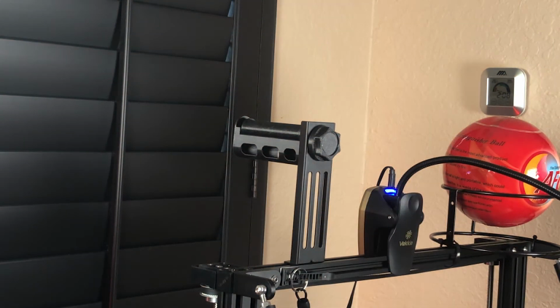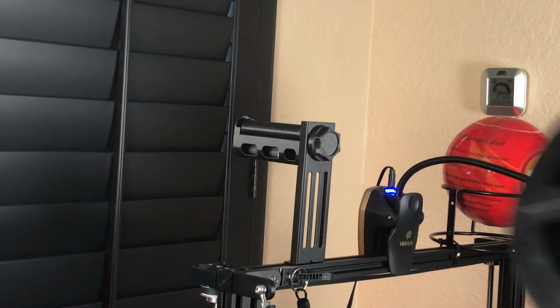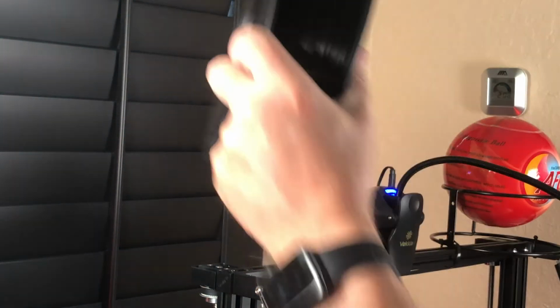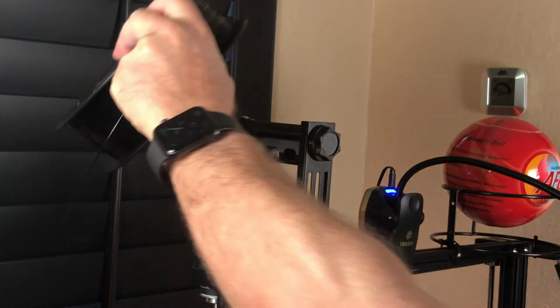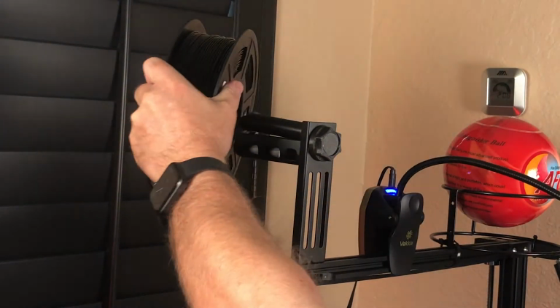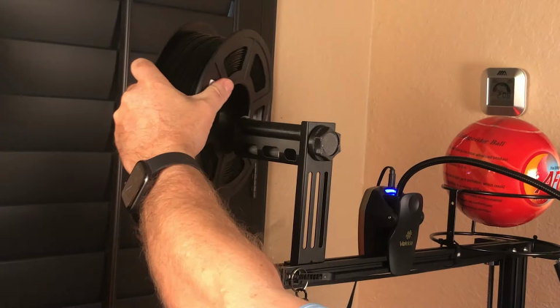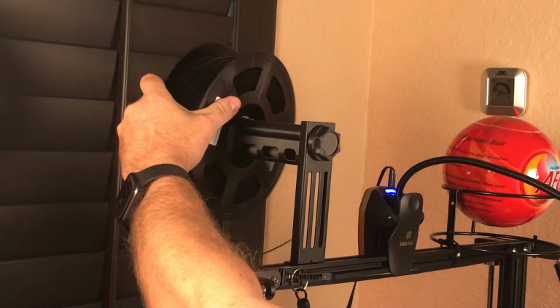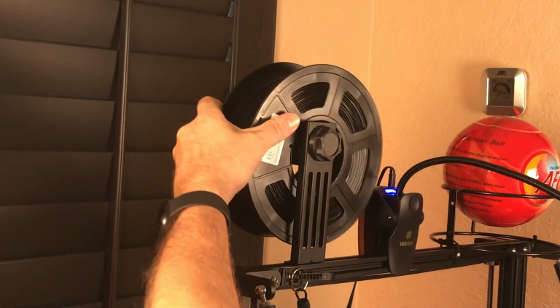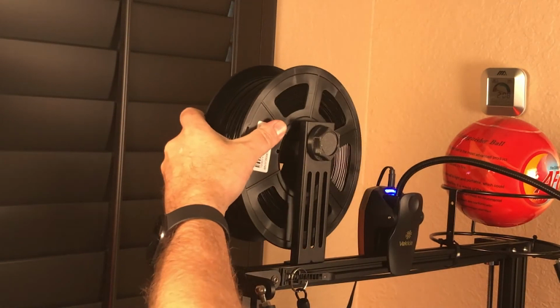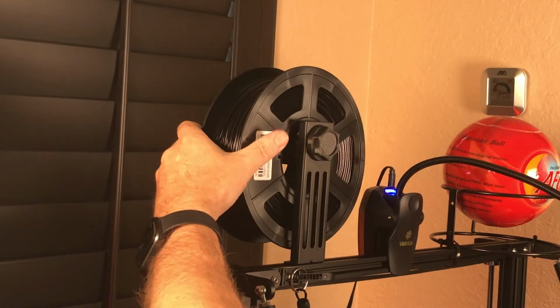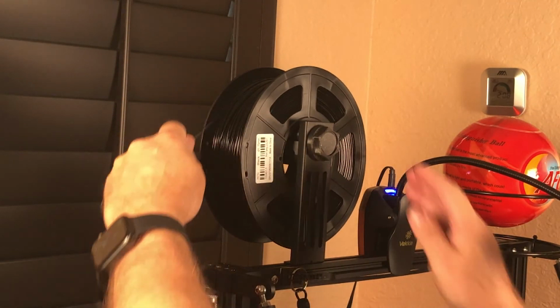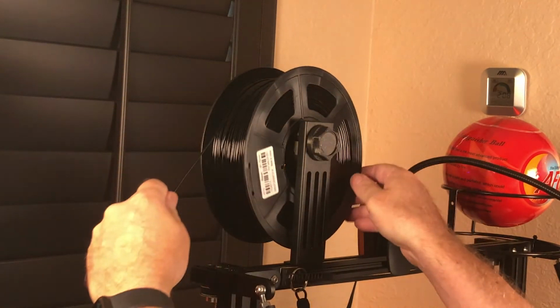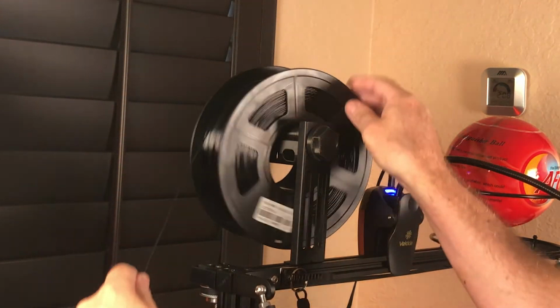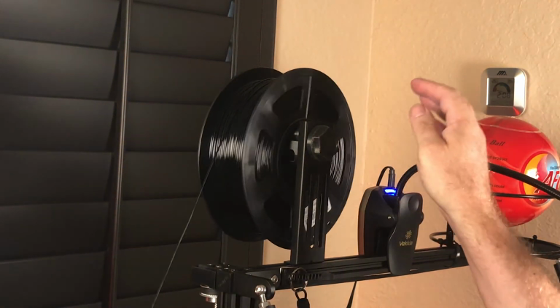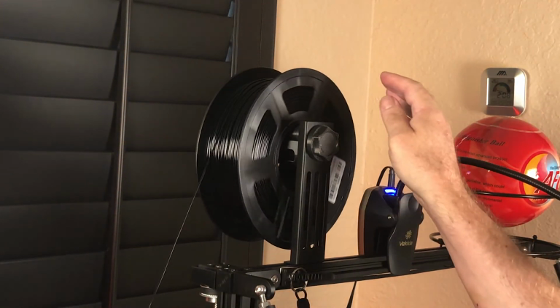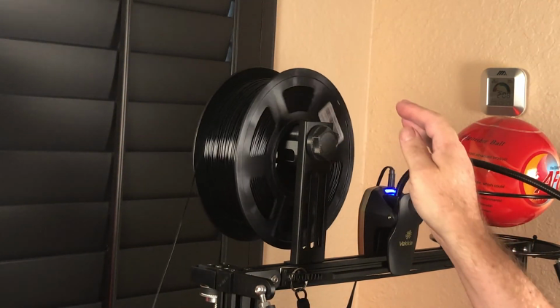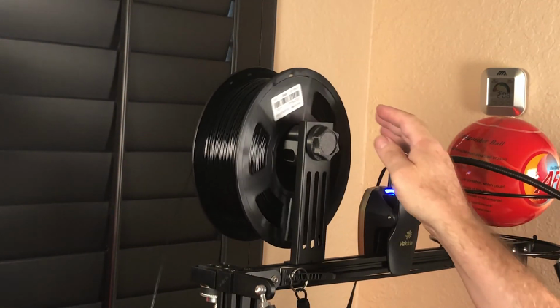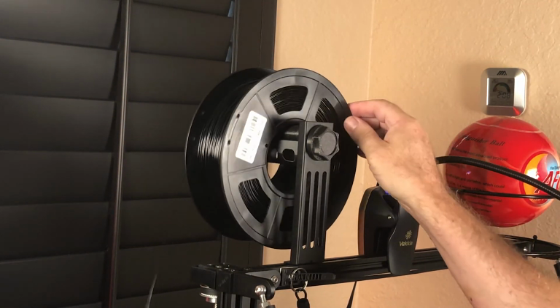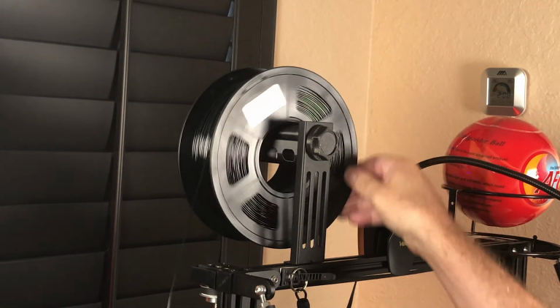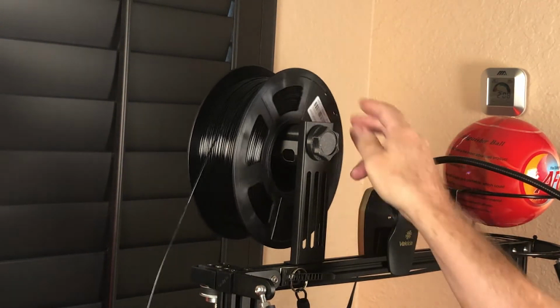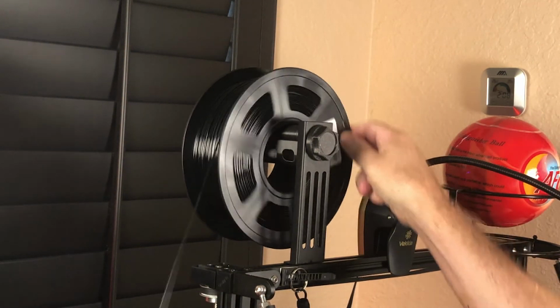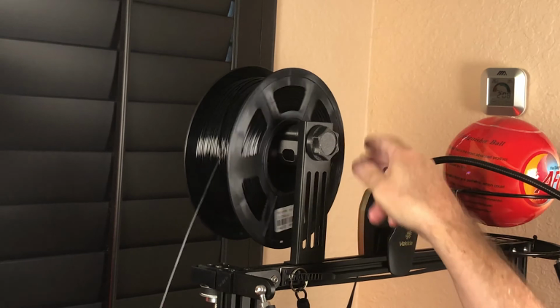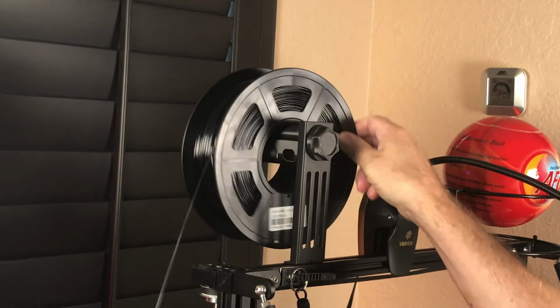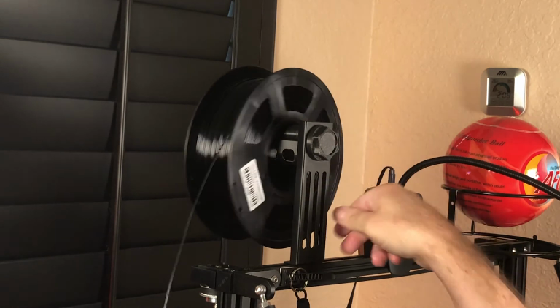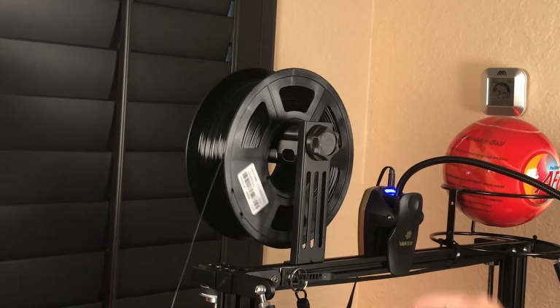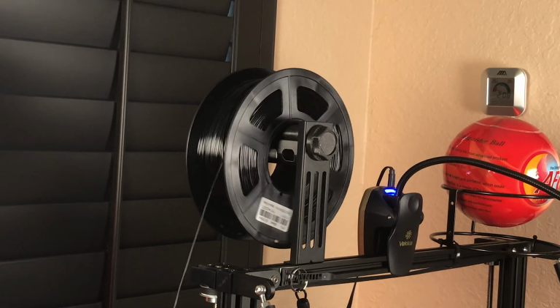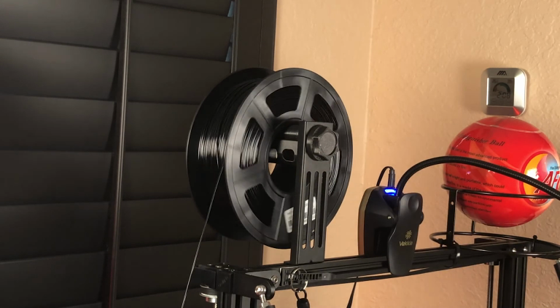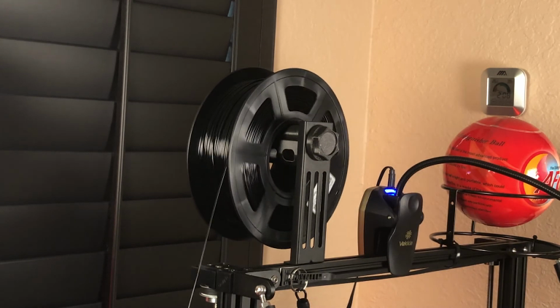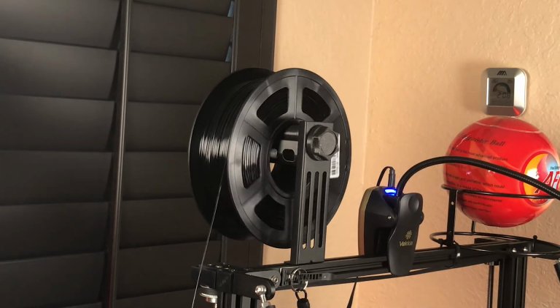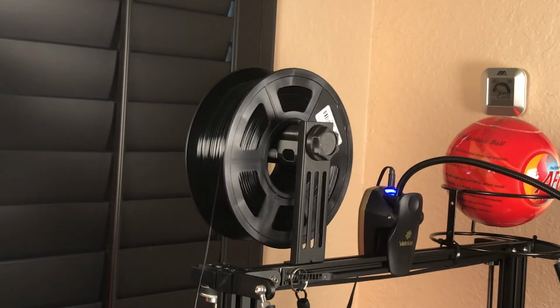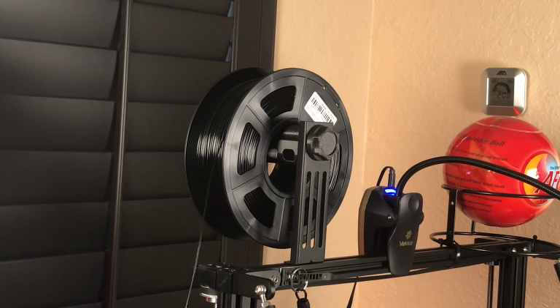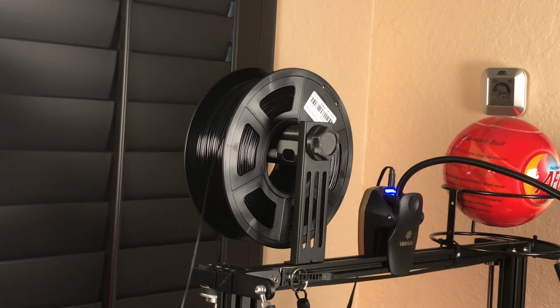And here comes the moment of truth — will it still squeak? Problem solved. No squeaking whatsoever. You can find the download link to the spool holder in the description.